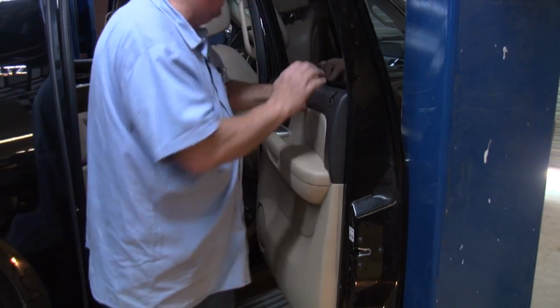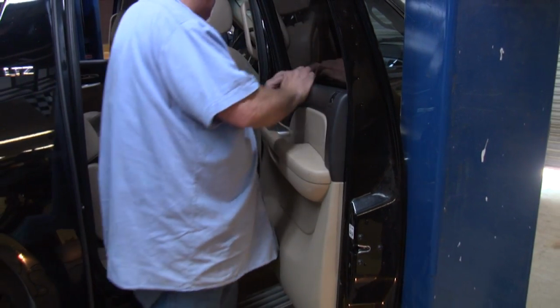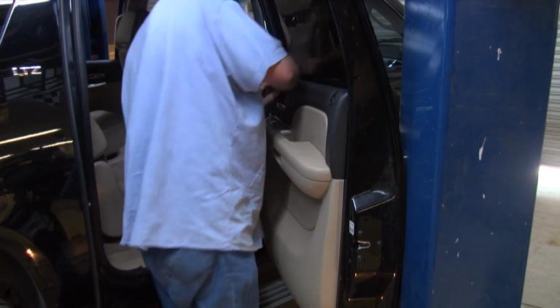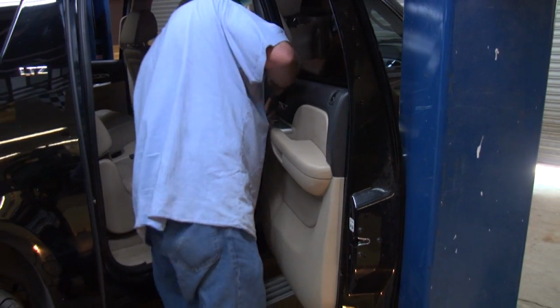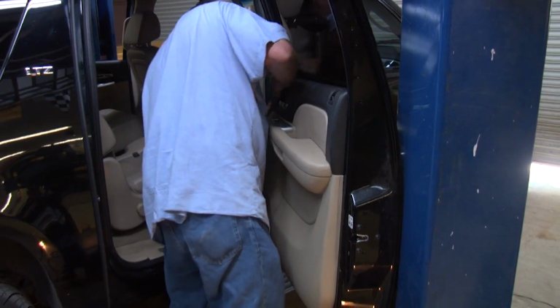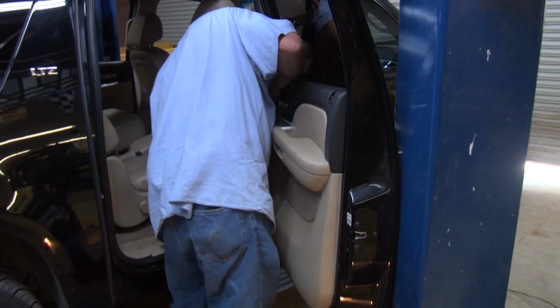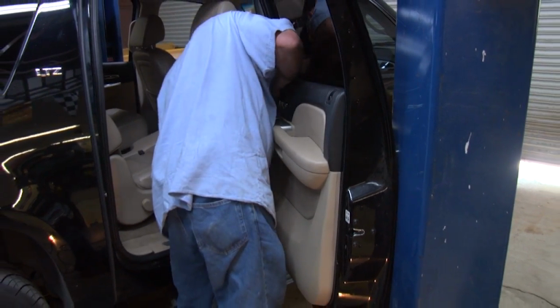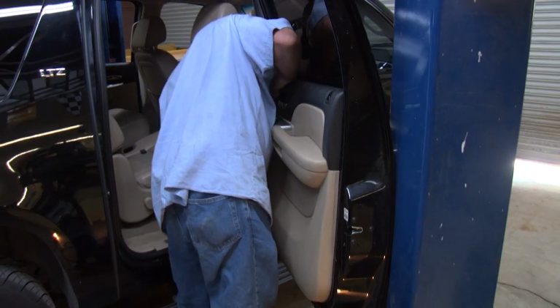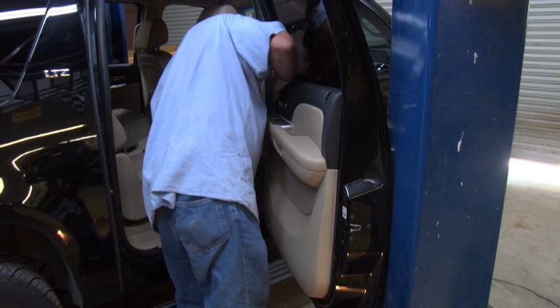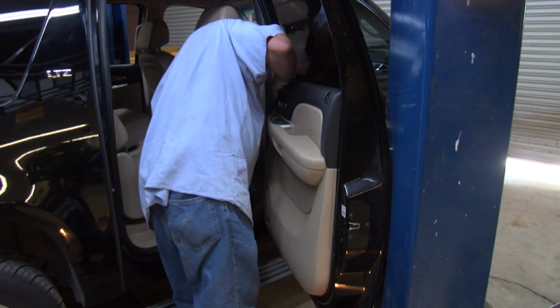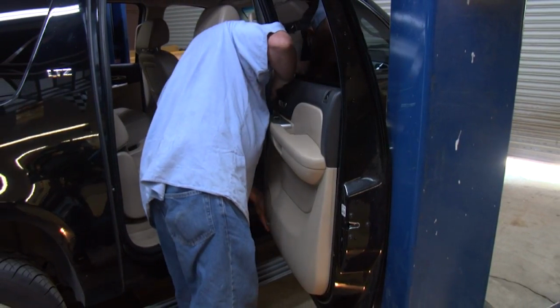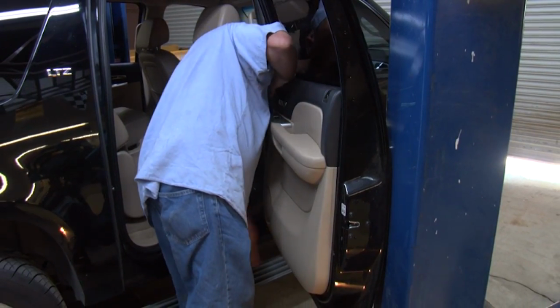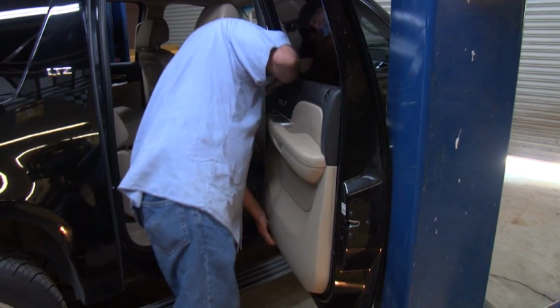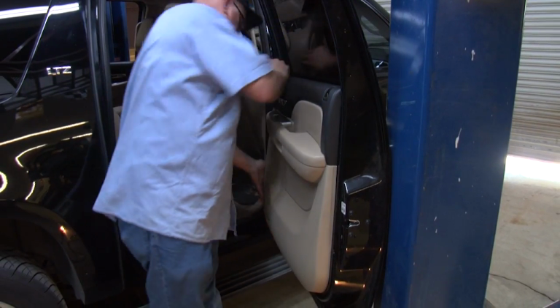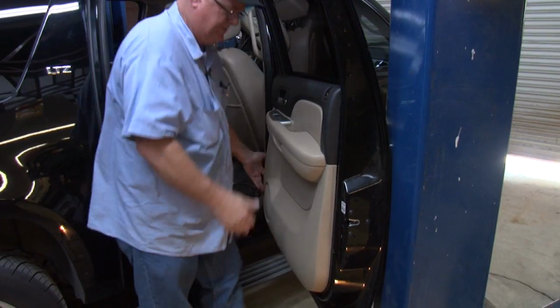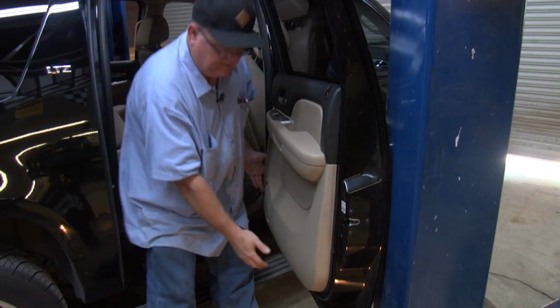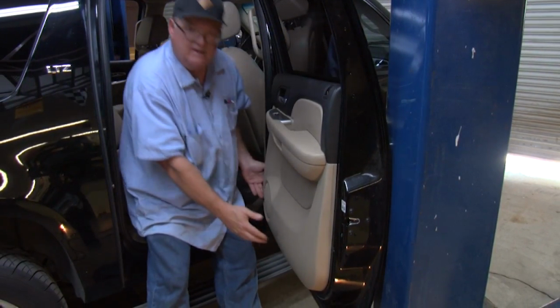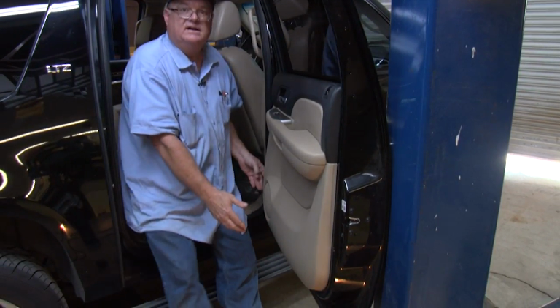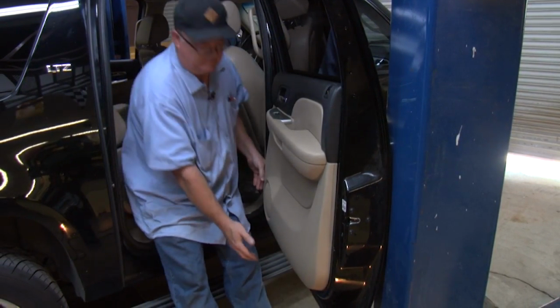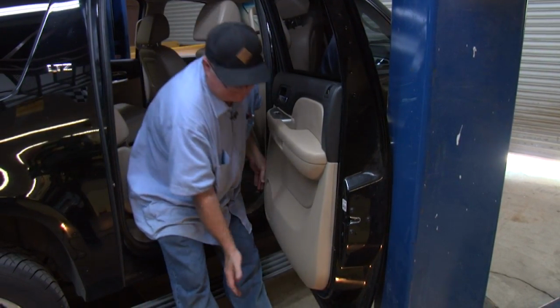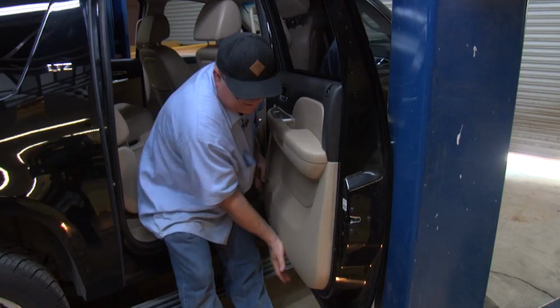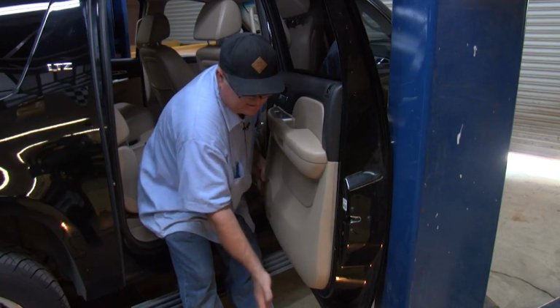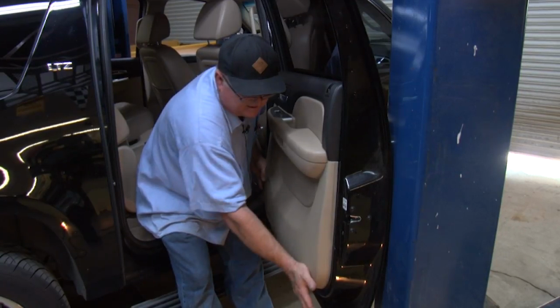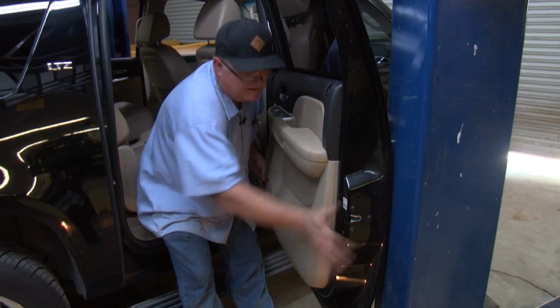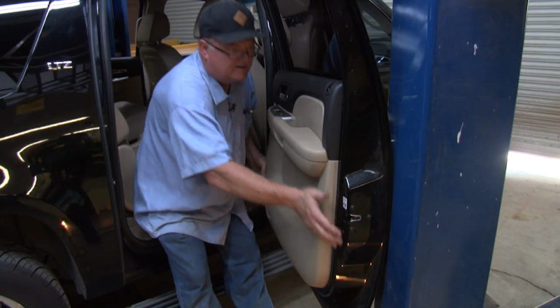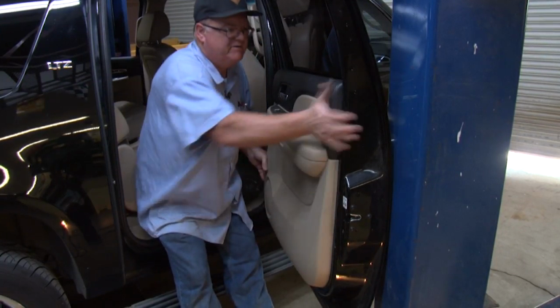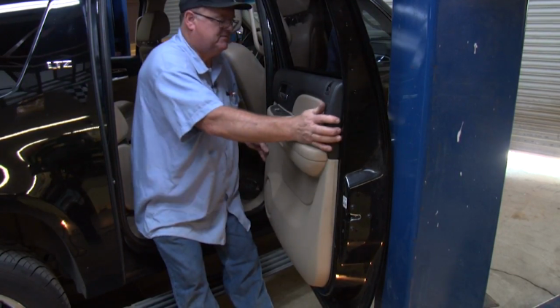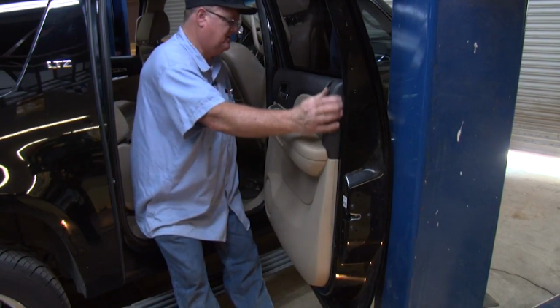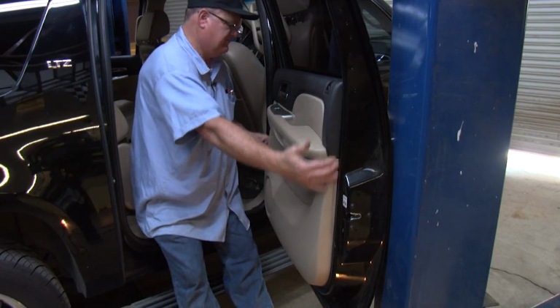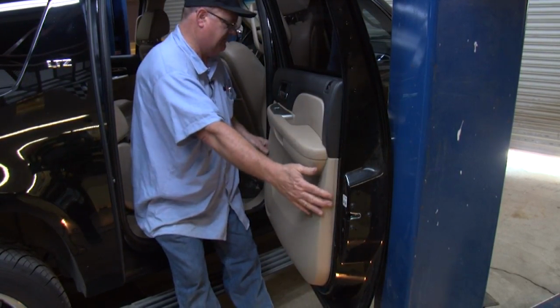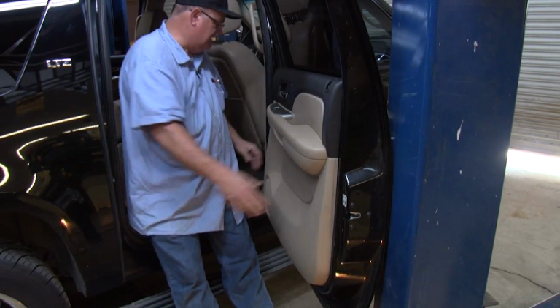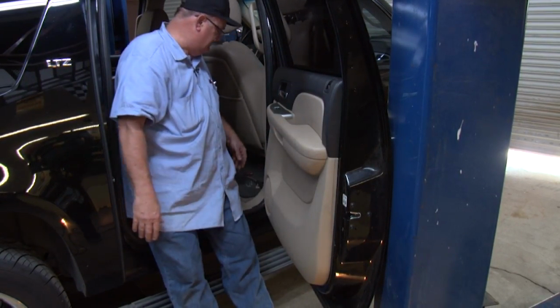Then come over to the other side and tap it in. I want to tap it in all the way, all the way around so we're all snapped back into place.